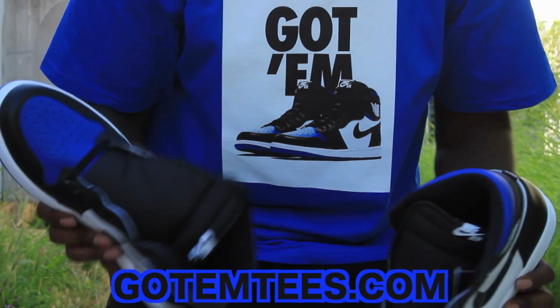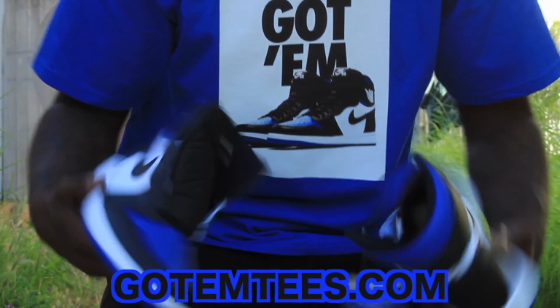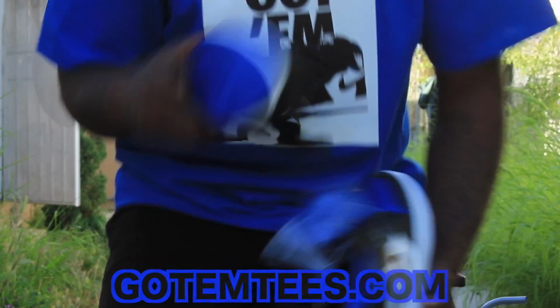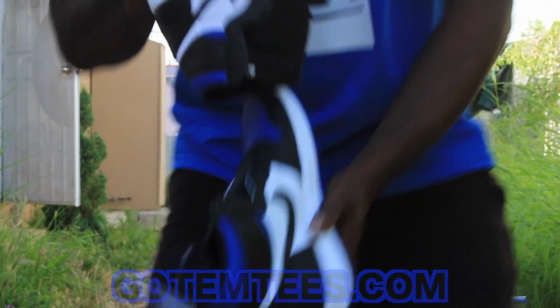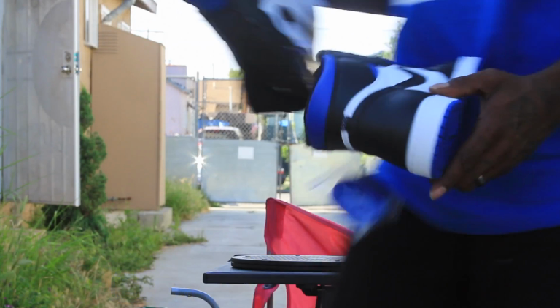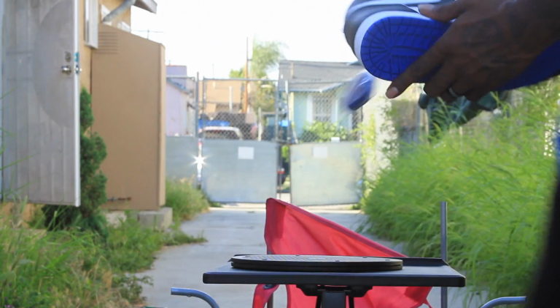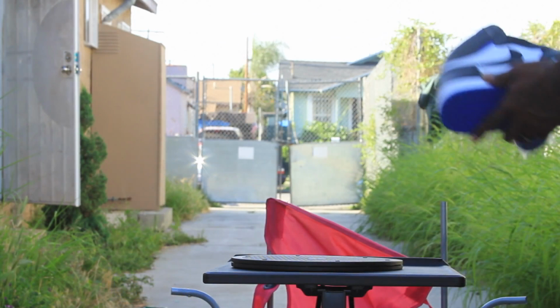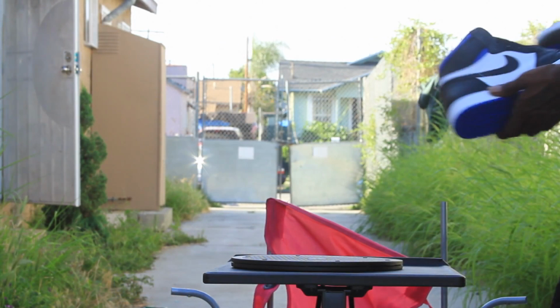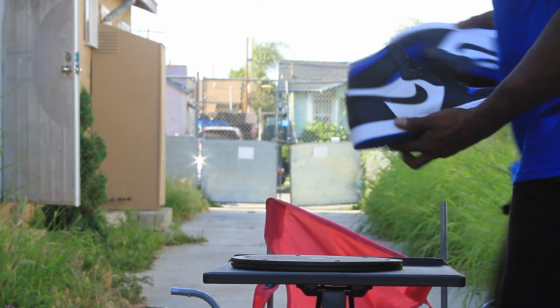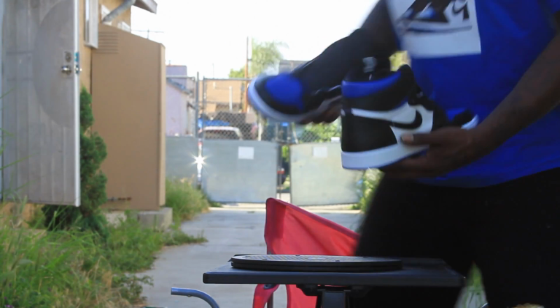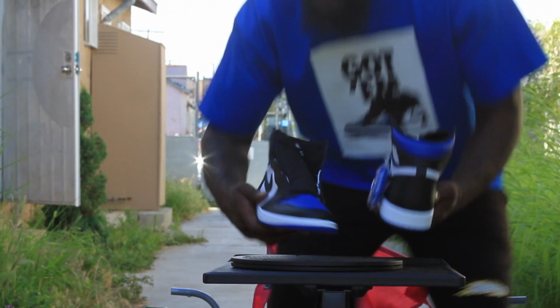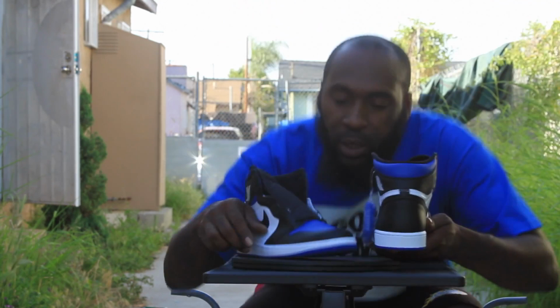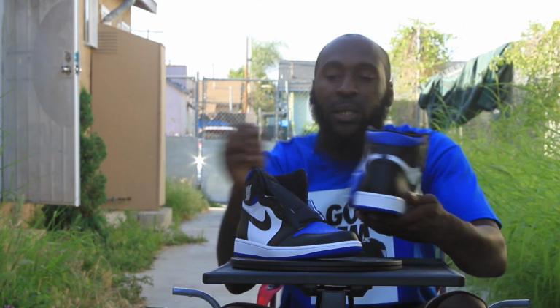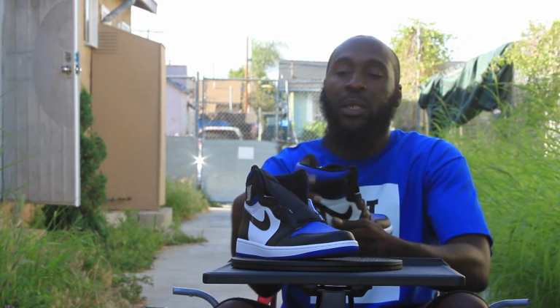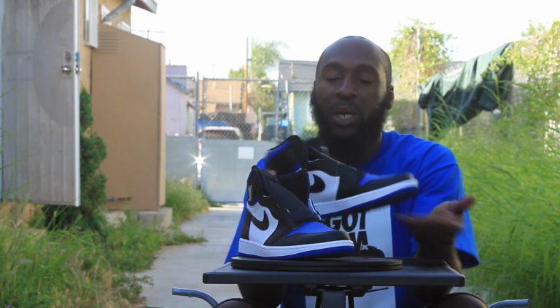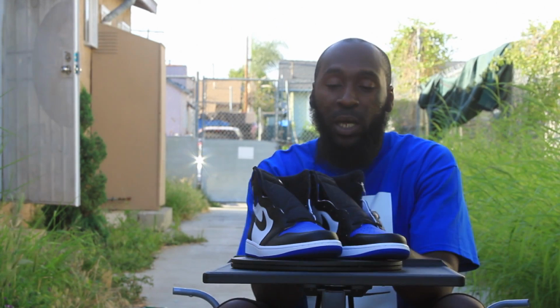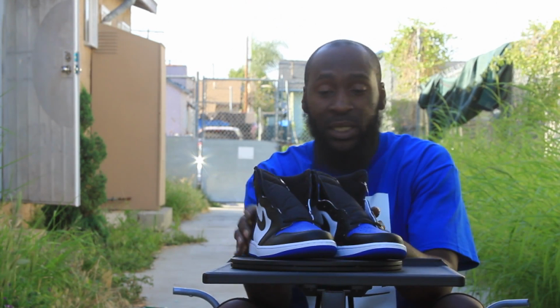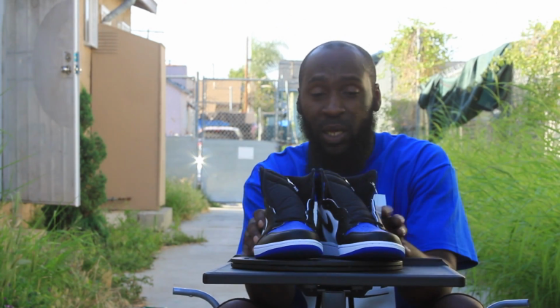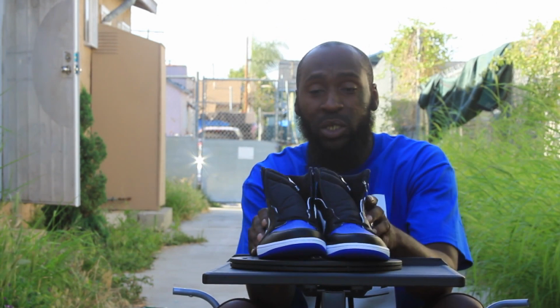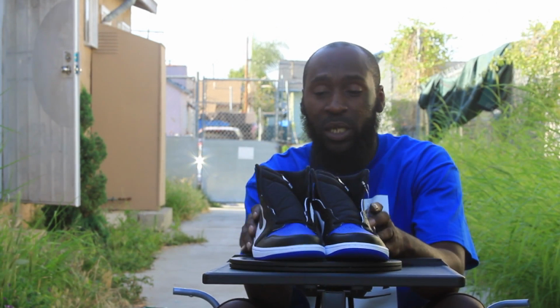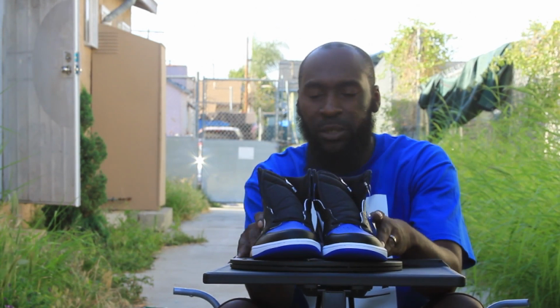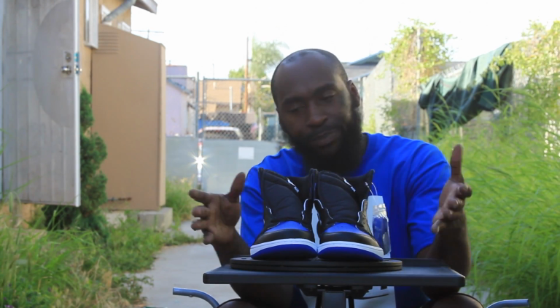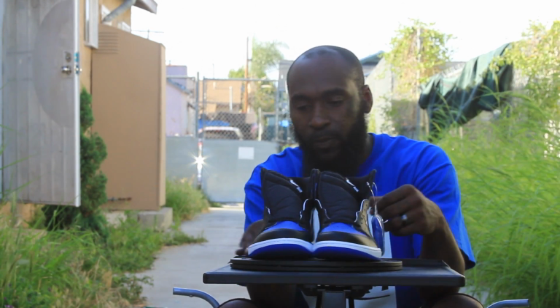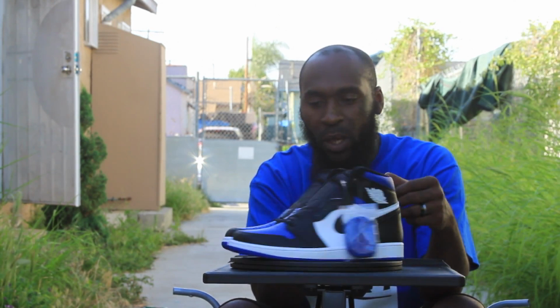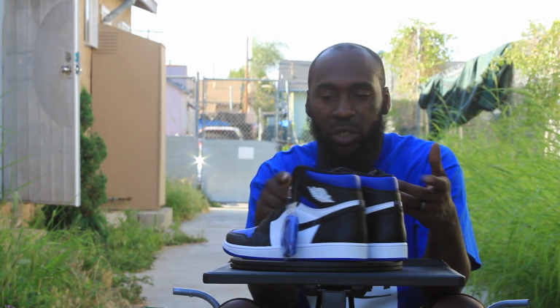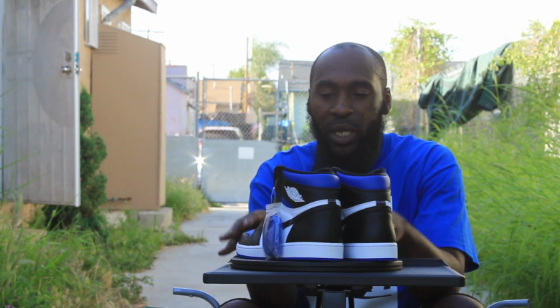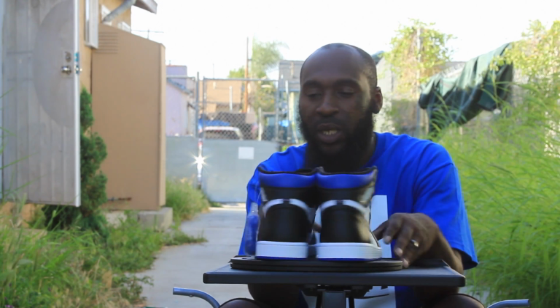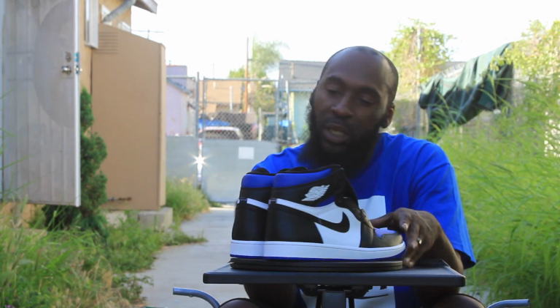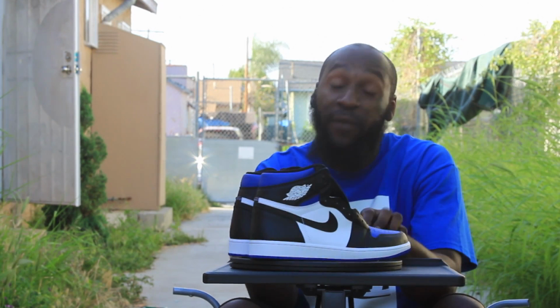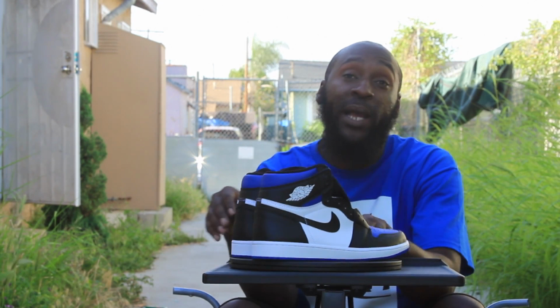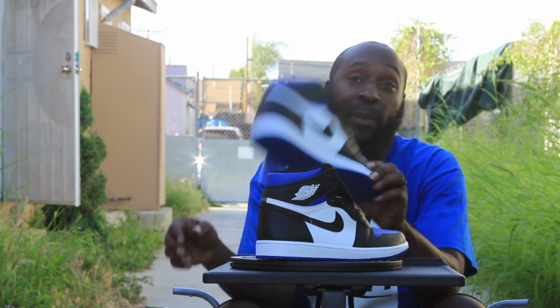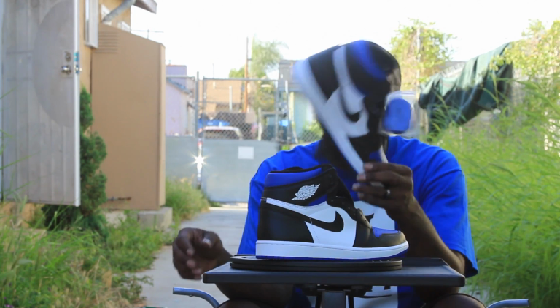I'm going to give you the on-feet, don't worry. Like I said, I wanted to show y'all these. Of course Jordan didn't wear this color, but if he would have got drafted by the Magic, you know.